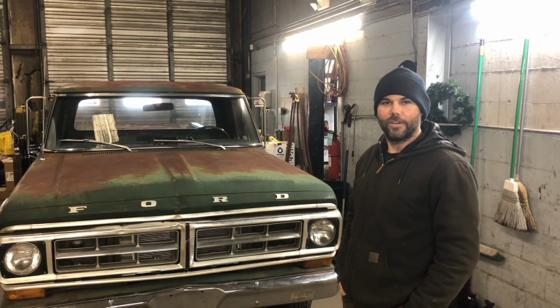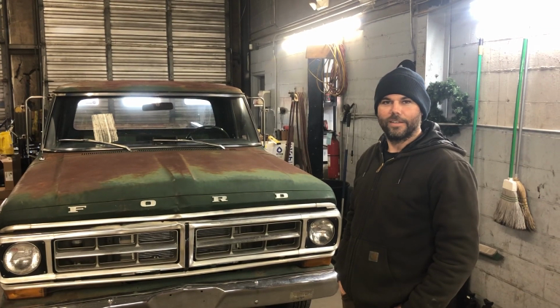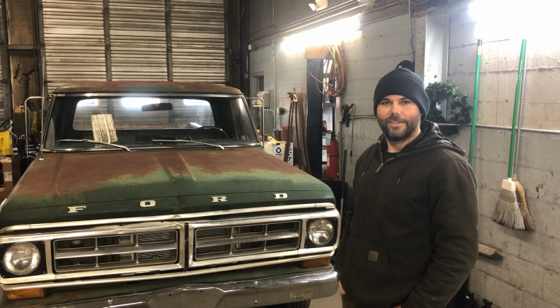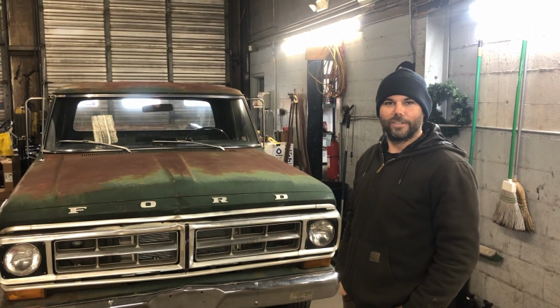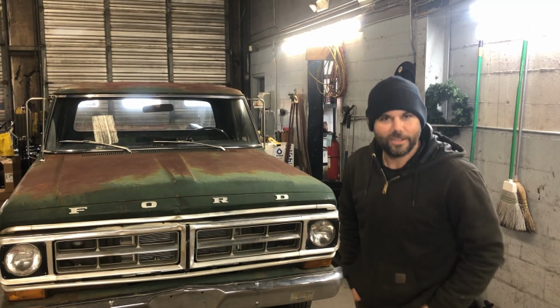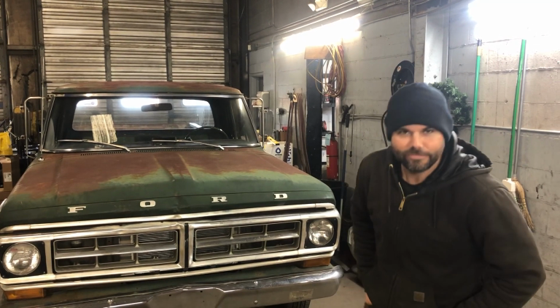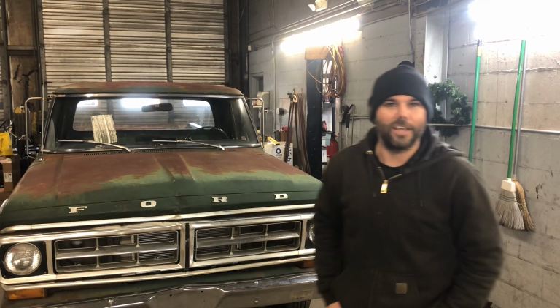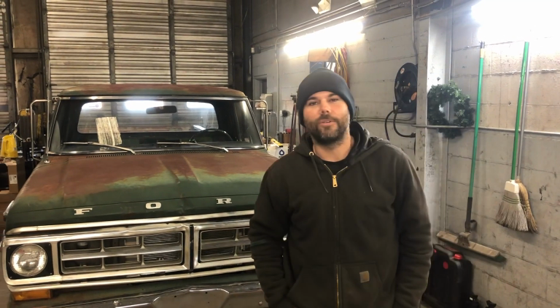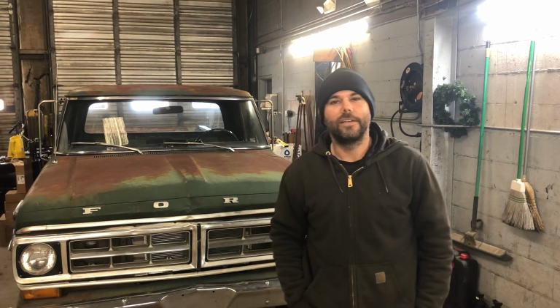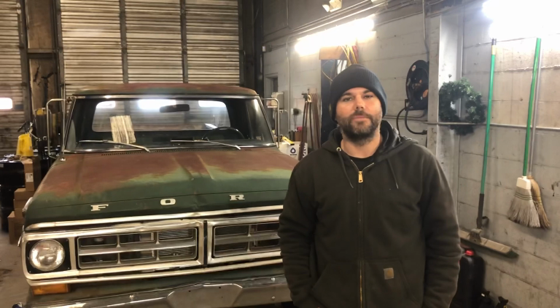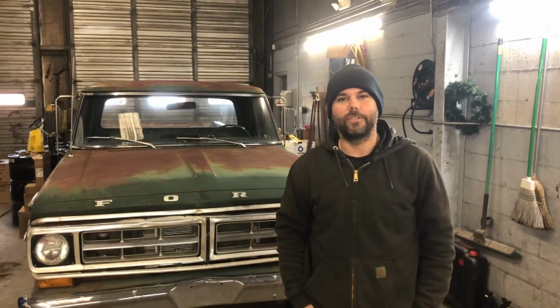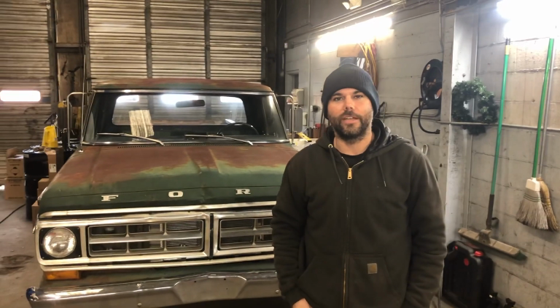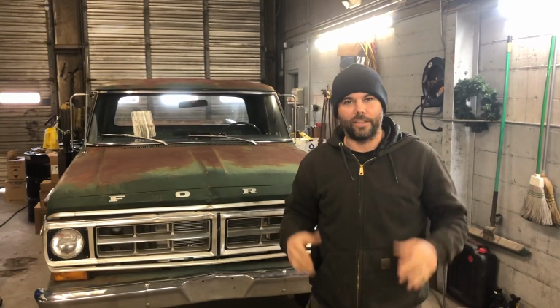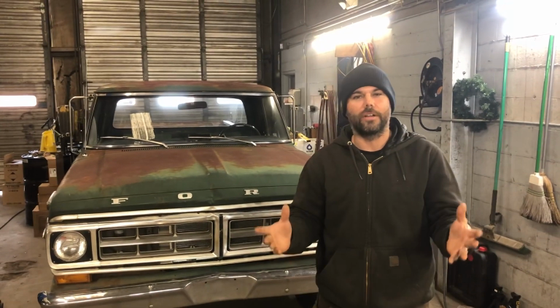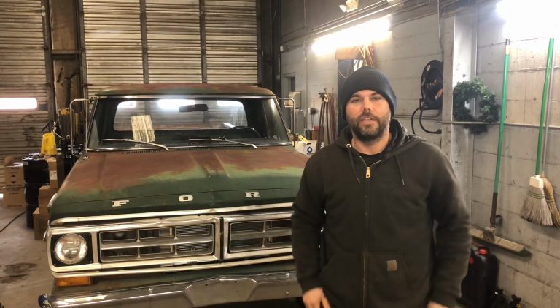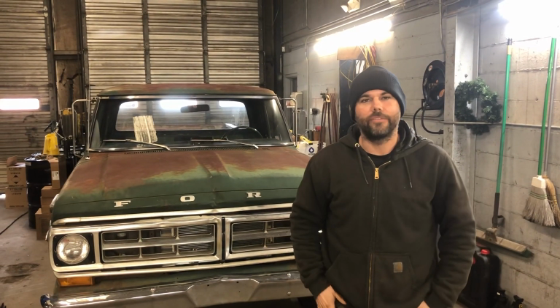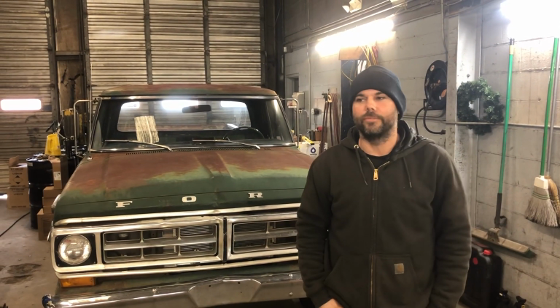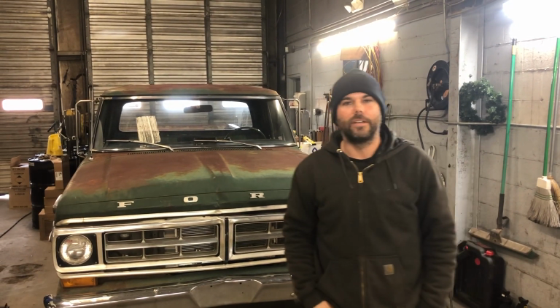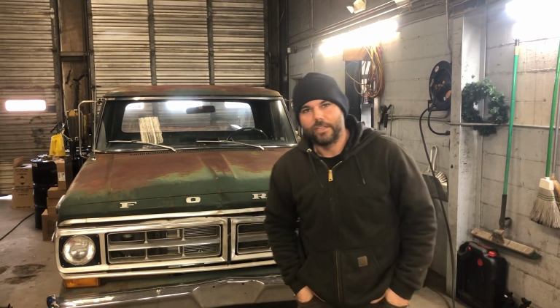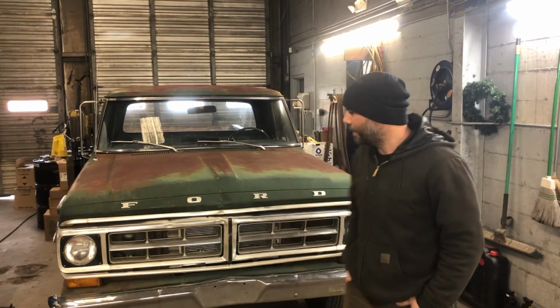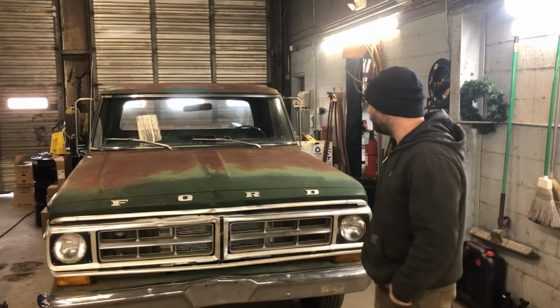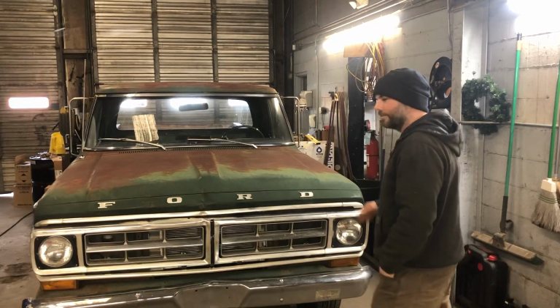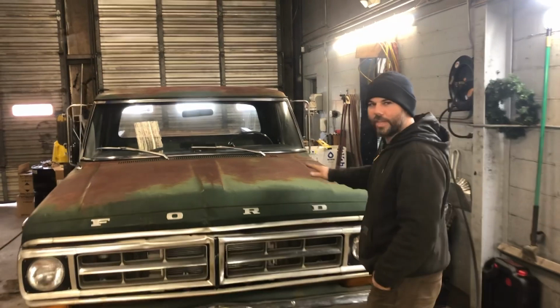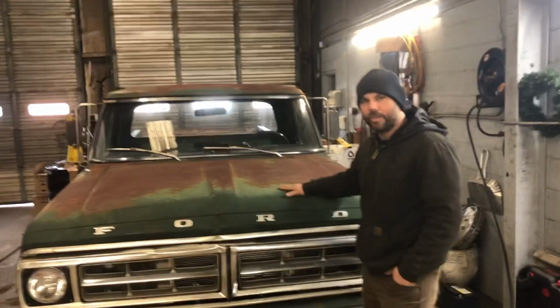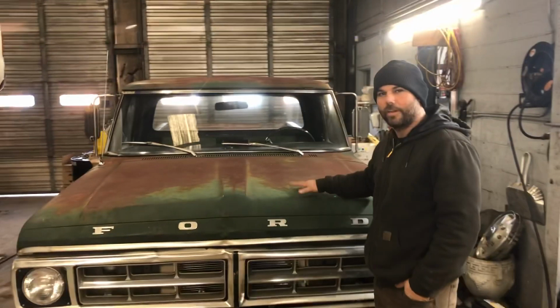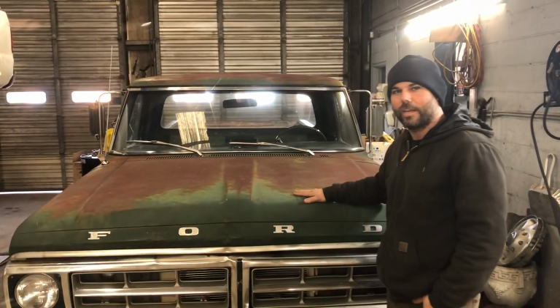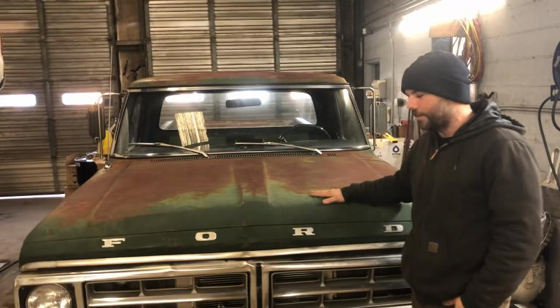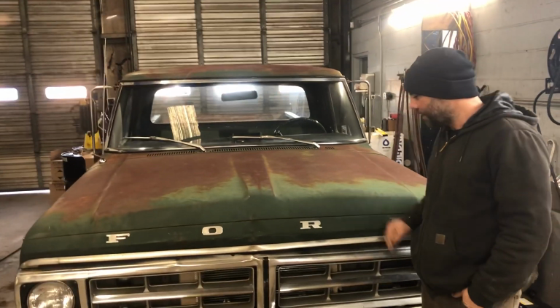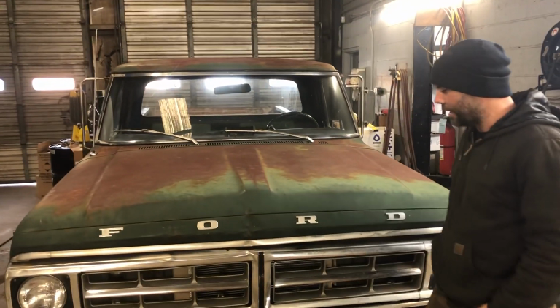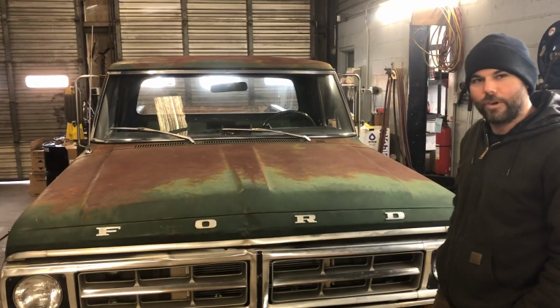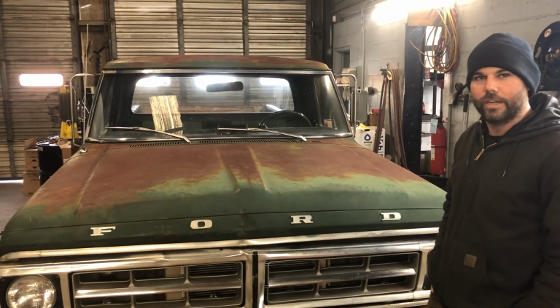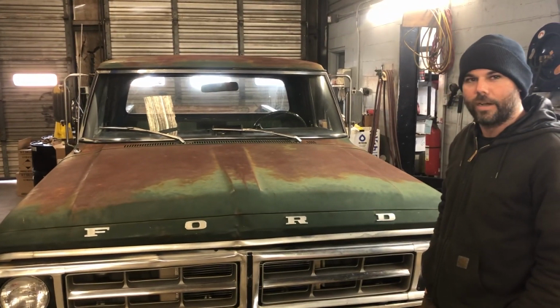Okay, we're here in the shop. We've got a lot of people asking about voltage regulators, how they work, and how to fix them. So let's get right to it. We've got this old 71 F100 right here, and we're having some voltage regulator problems.